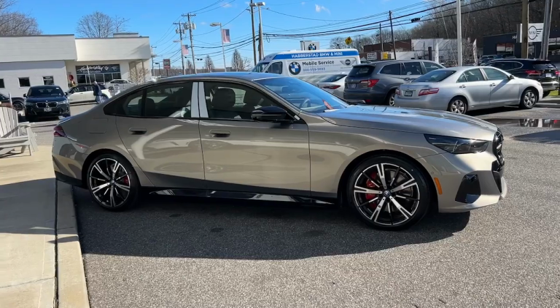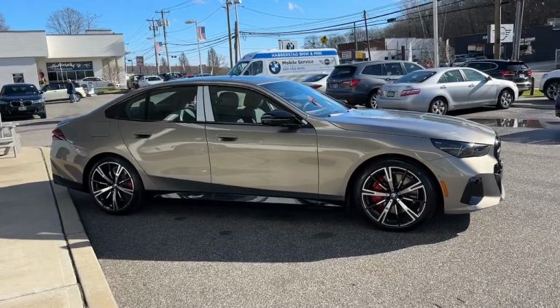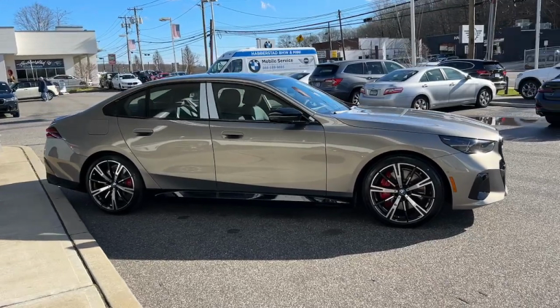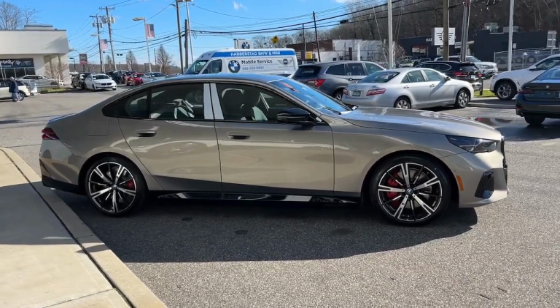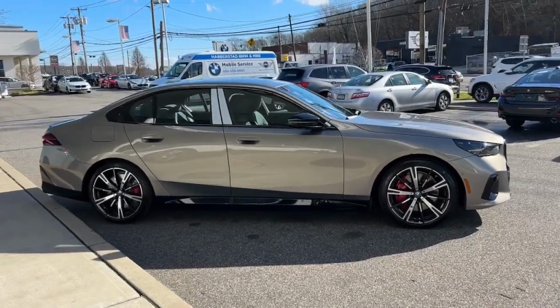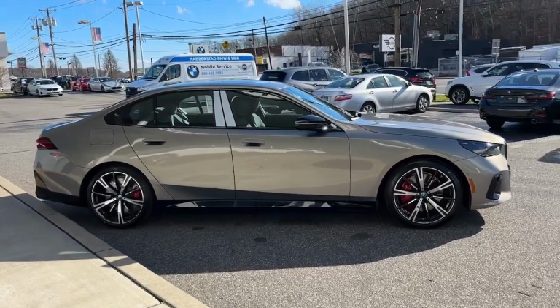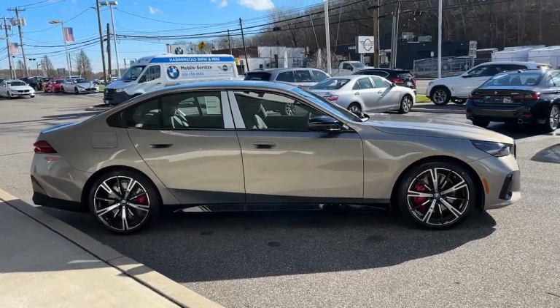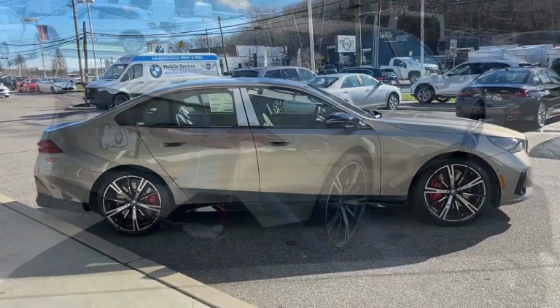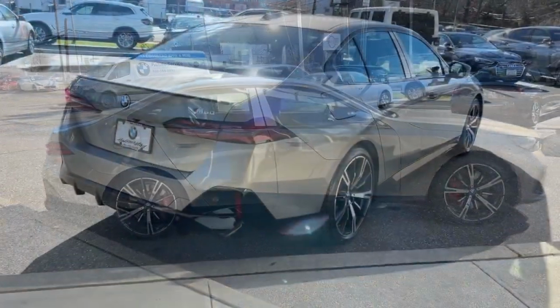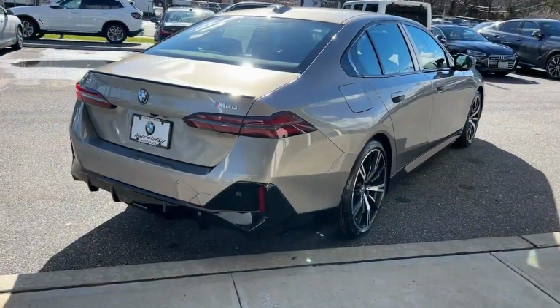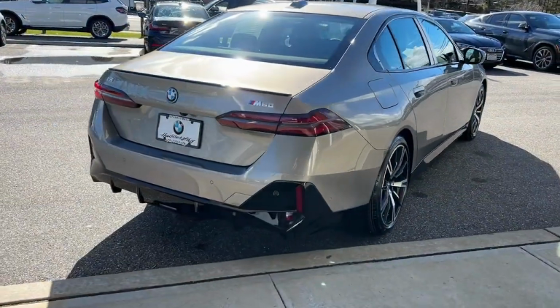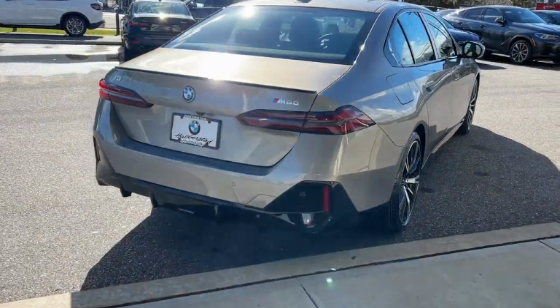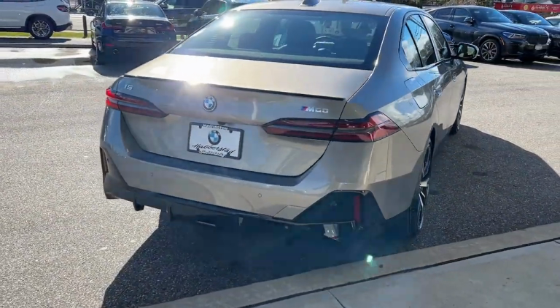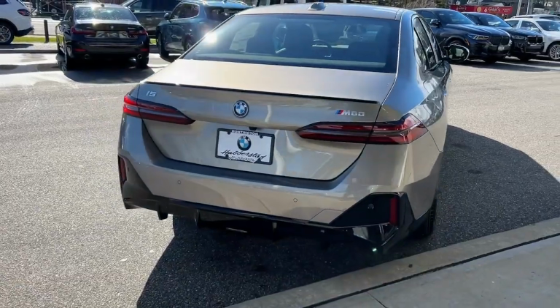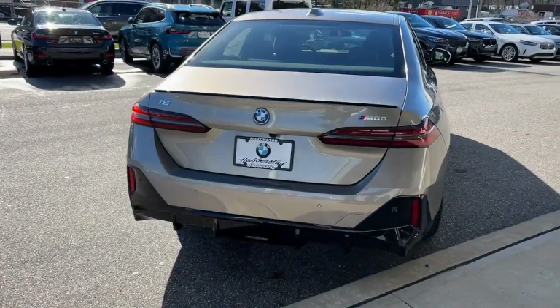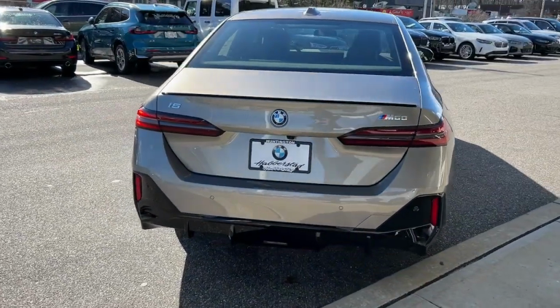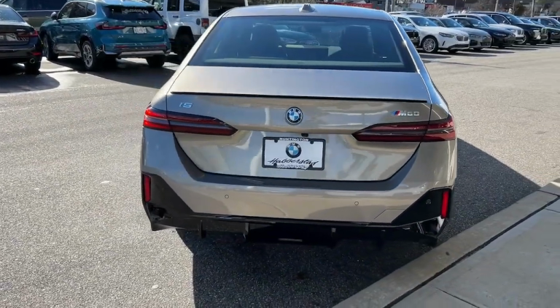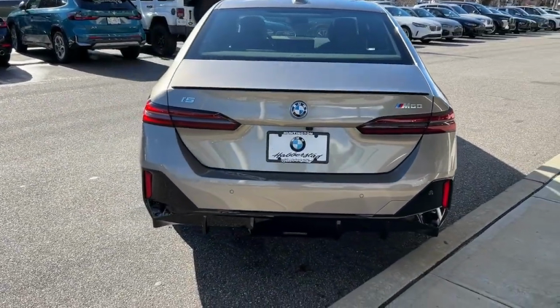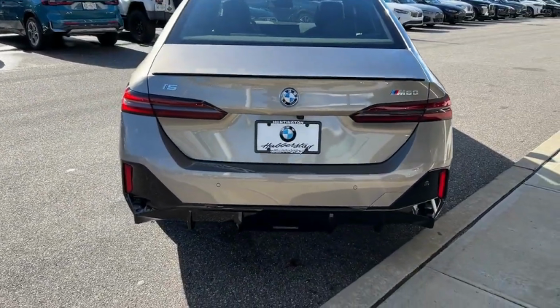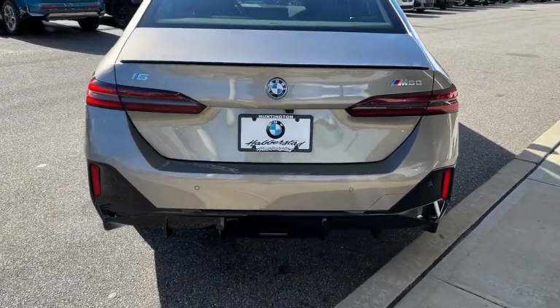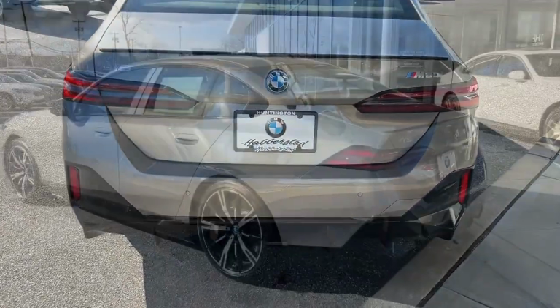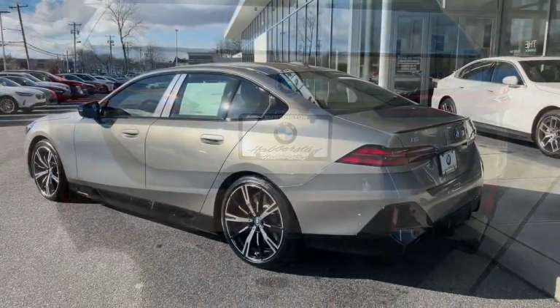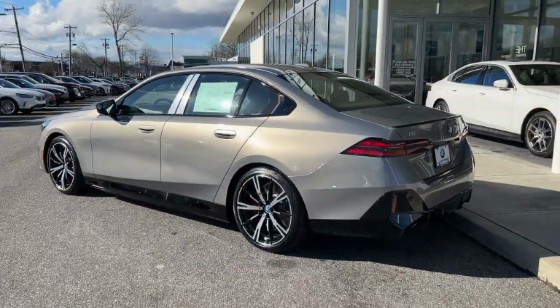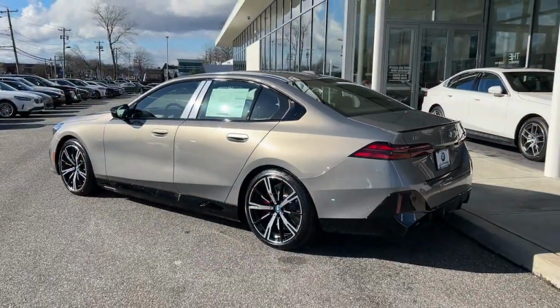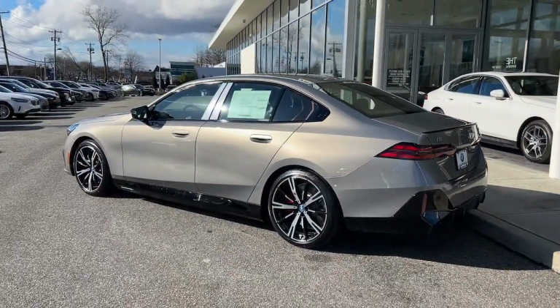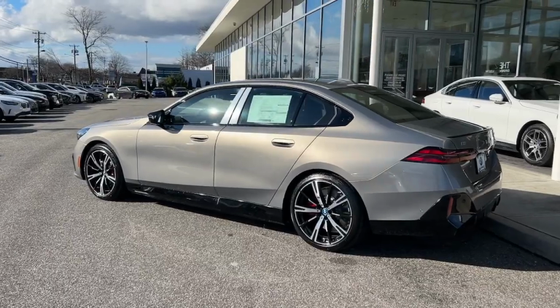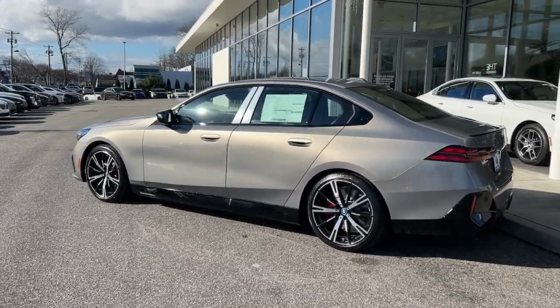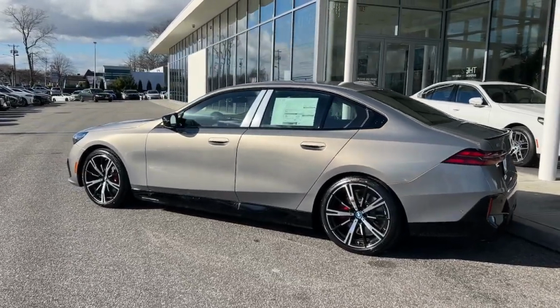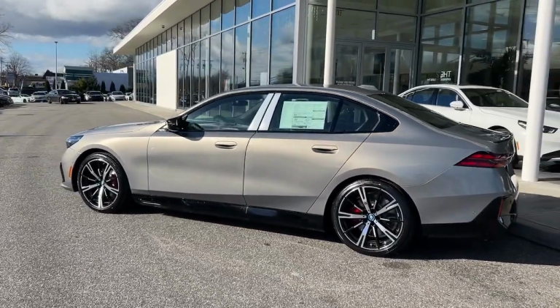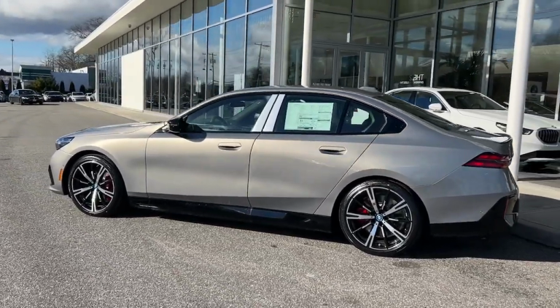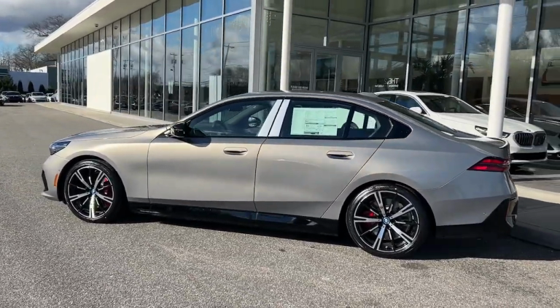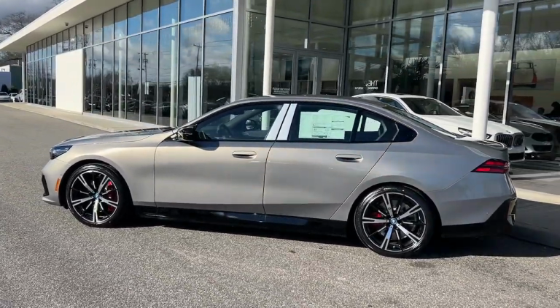Heated steering wheel, pre-collision system, lane departure warning, navigation system, hands-free liftgate, sun moonroof, all-wheel drive, keyless entry, satellite radio, lane-keeping assist.